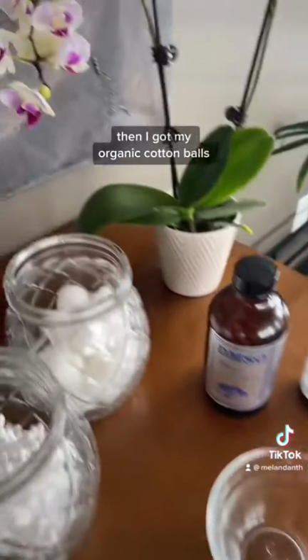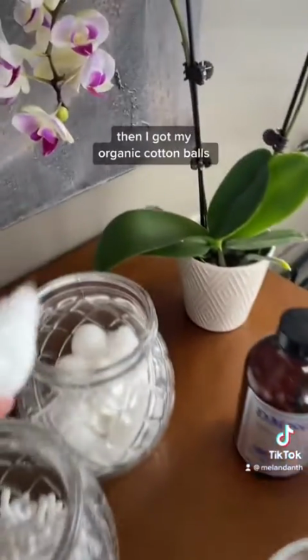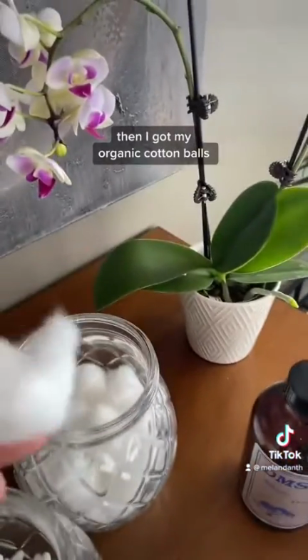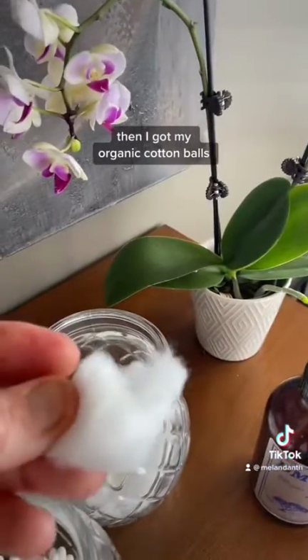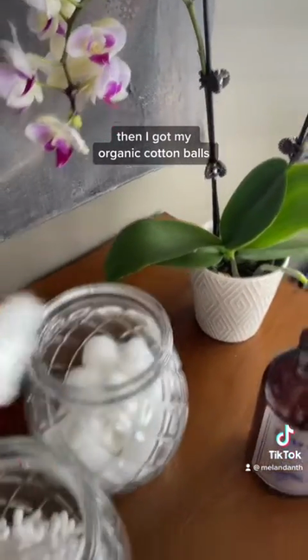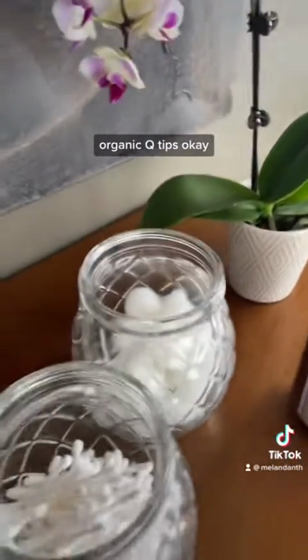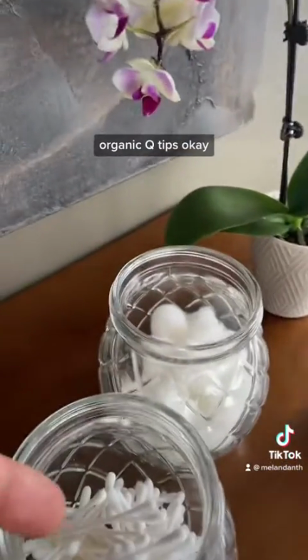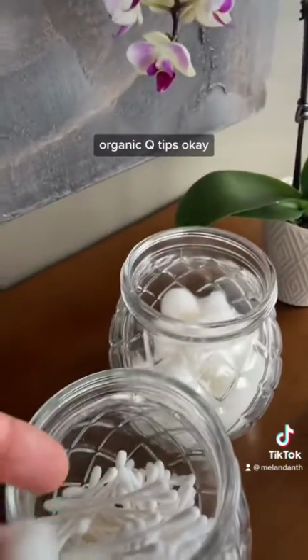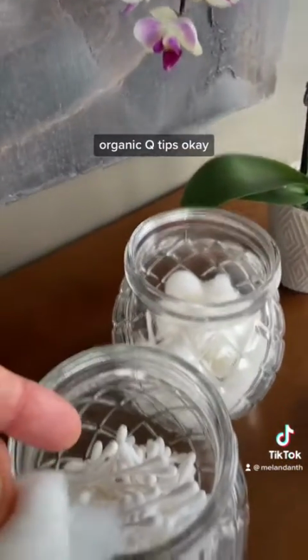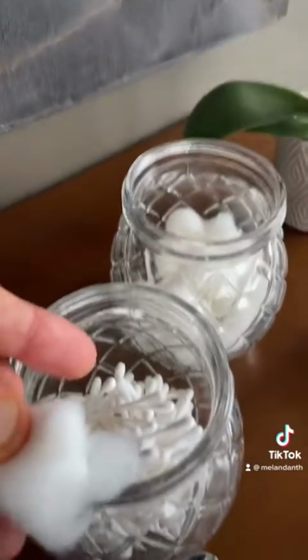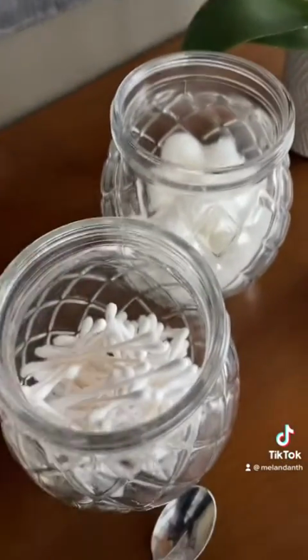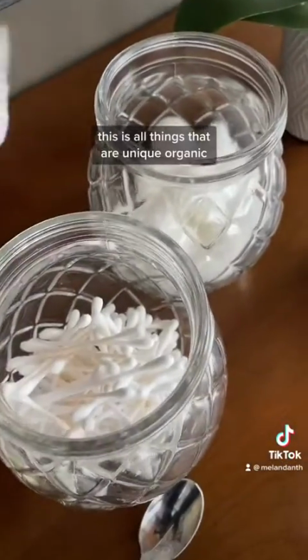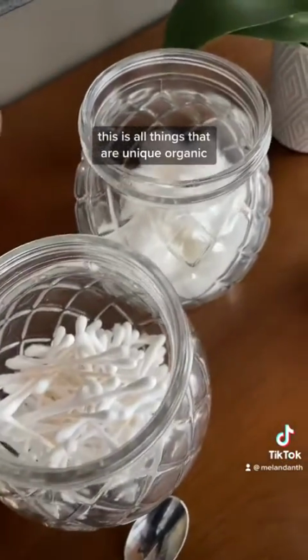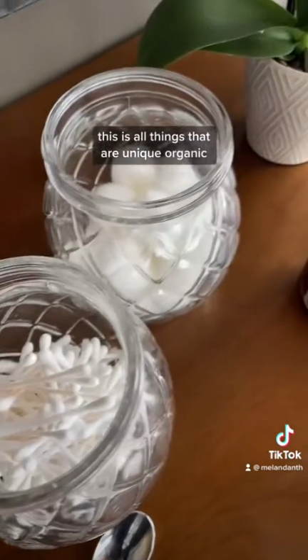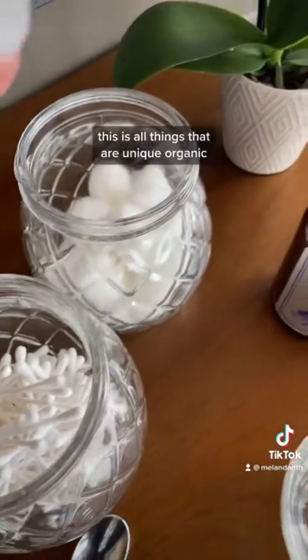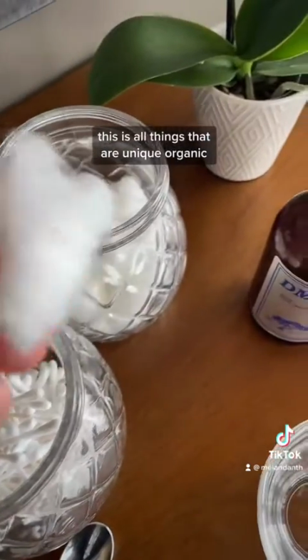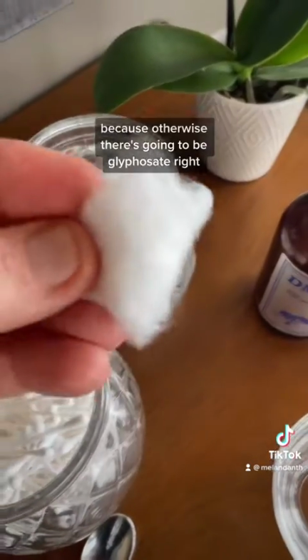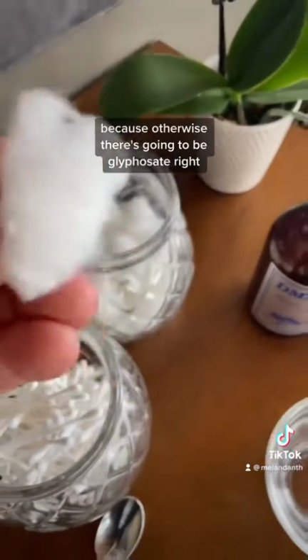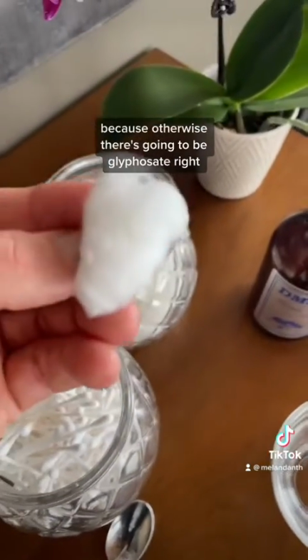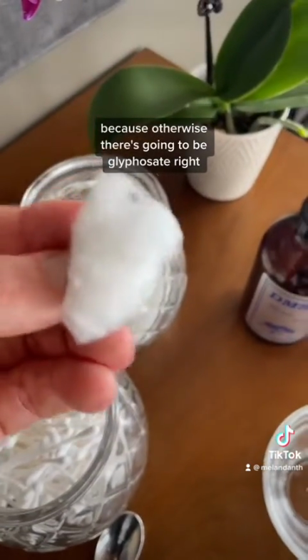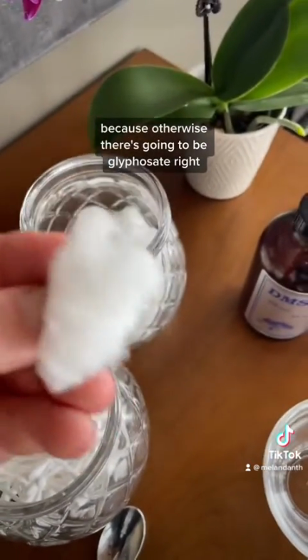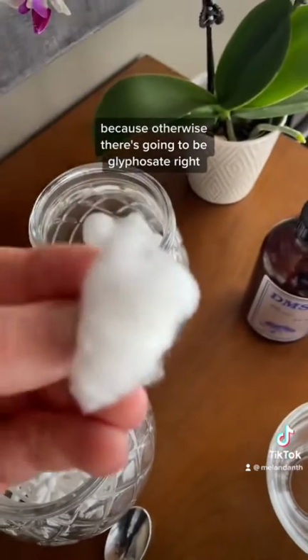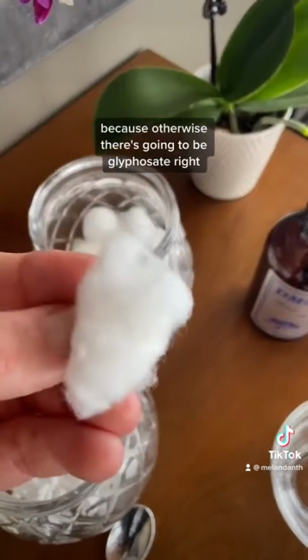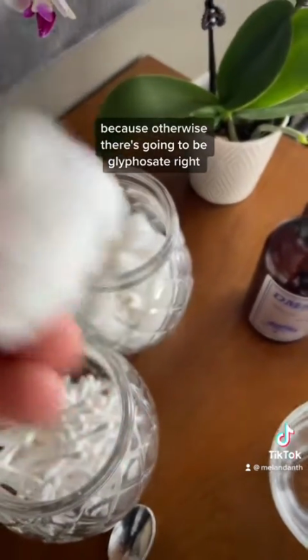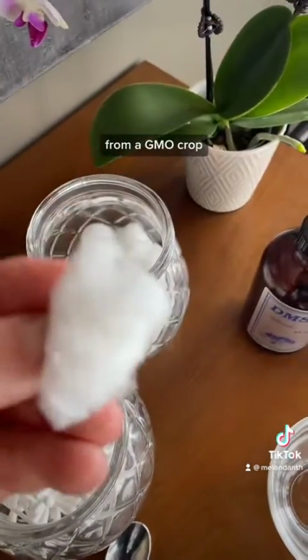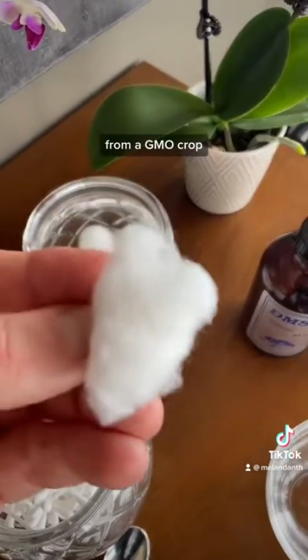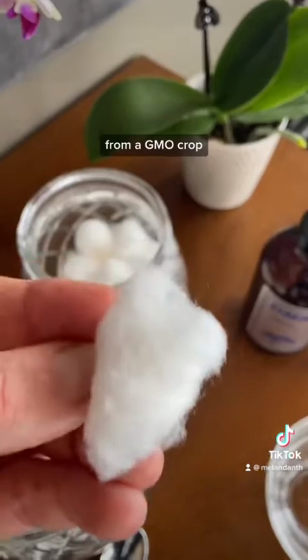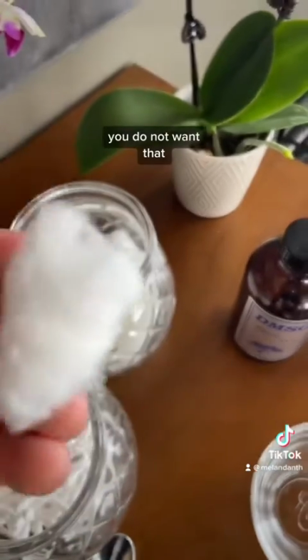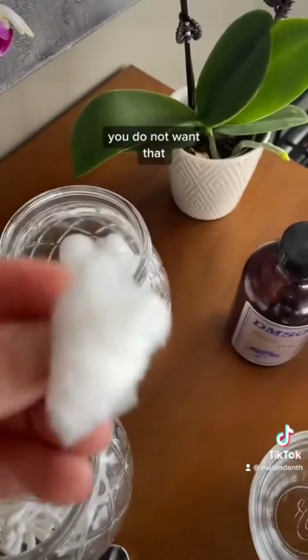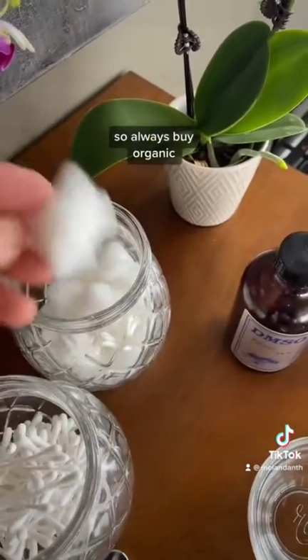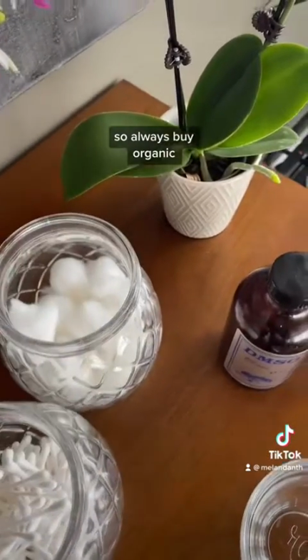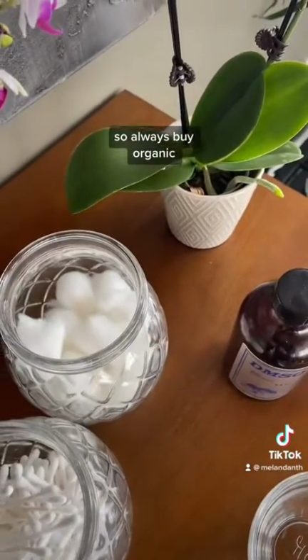I've got organic cotton balls and organic Q-tips. Everything needs to be organic because otherwise there's going to be glyphosate from a GMO crop — you do not want that — so always buy organic.